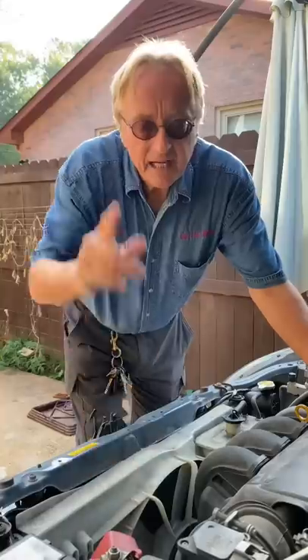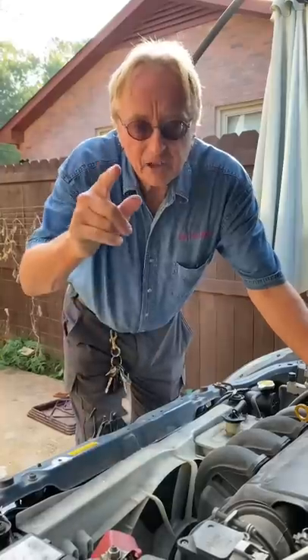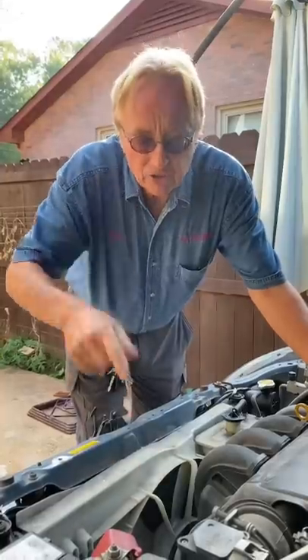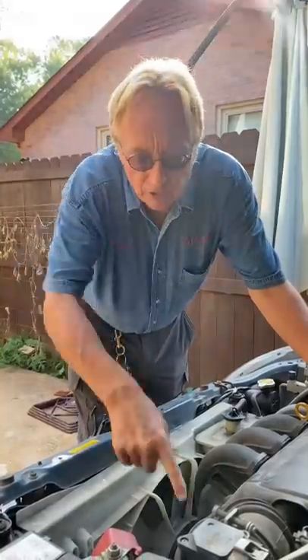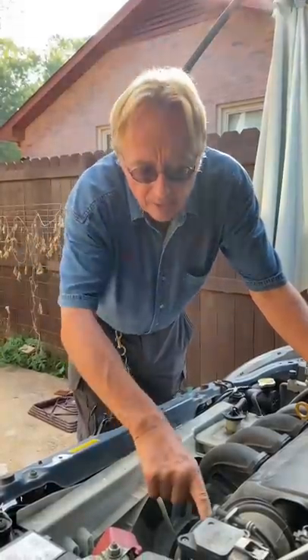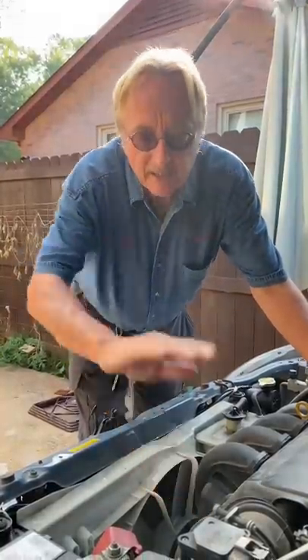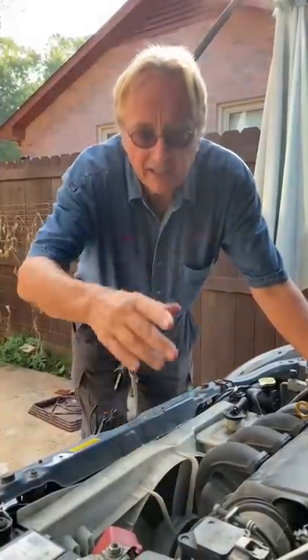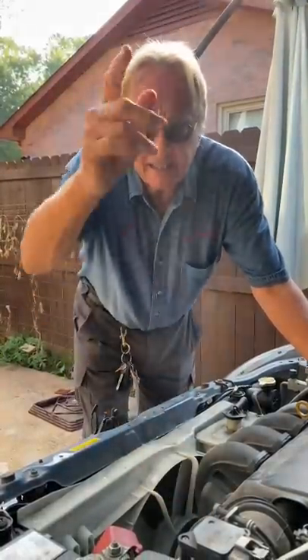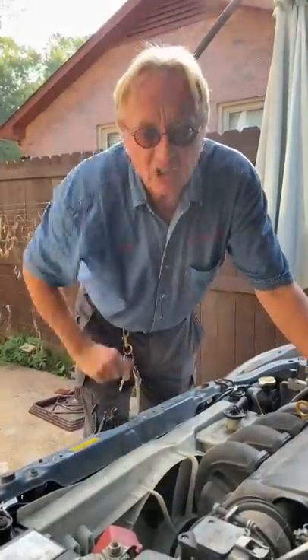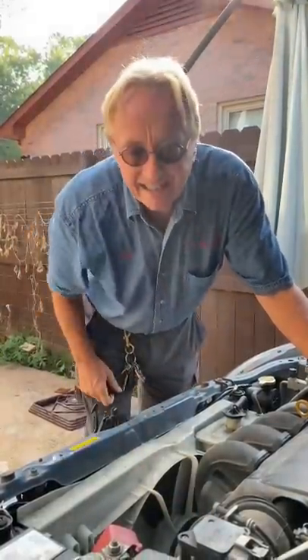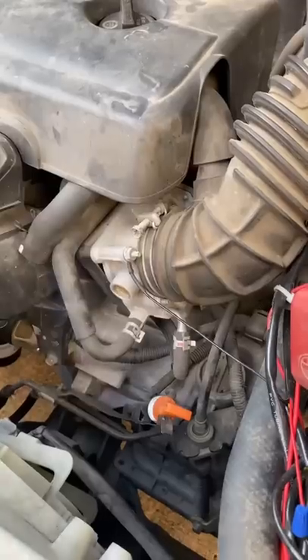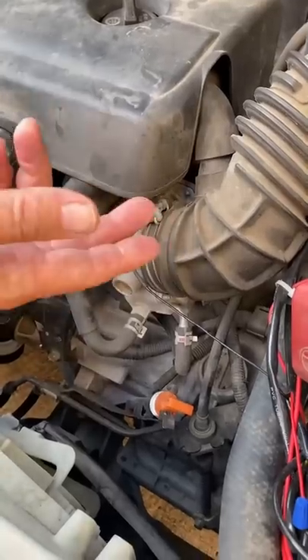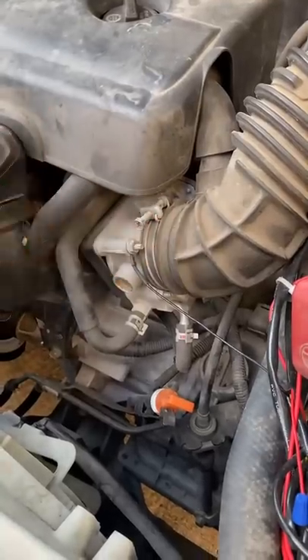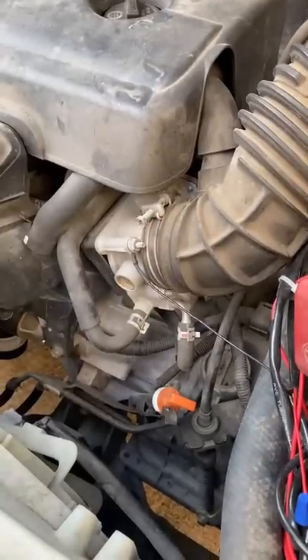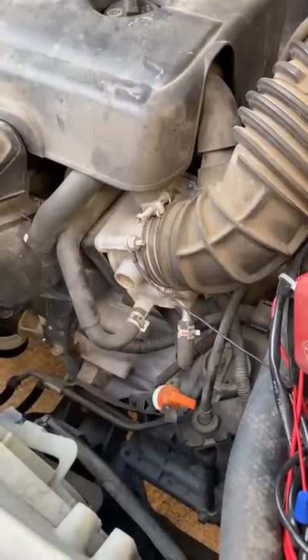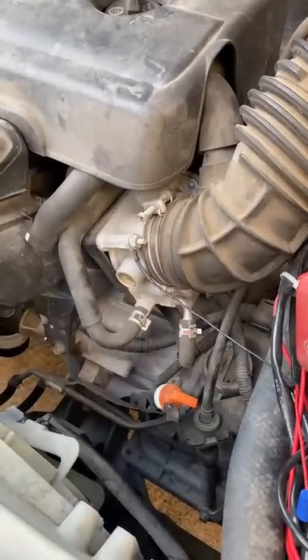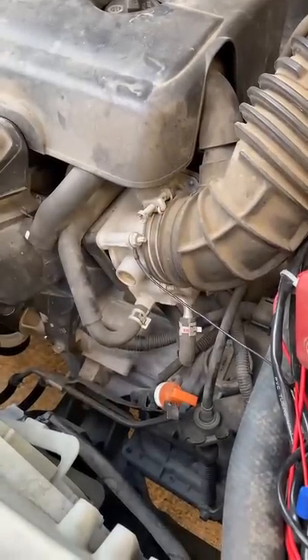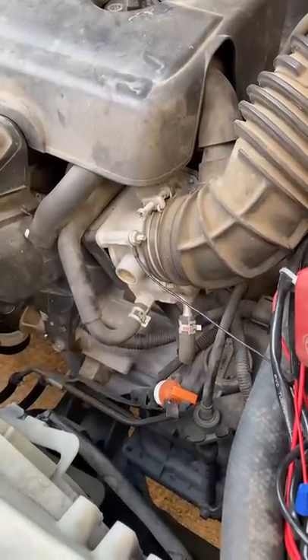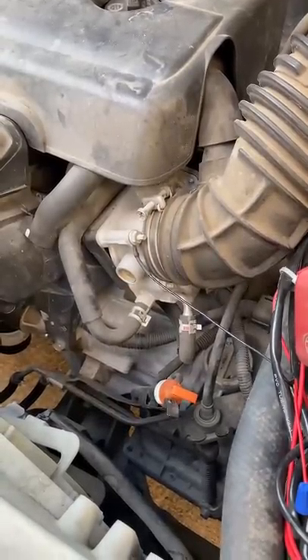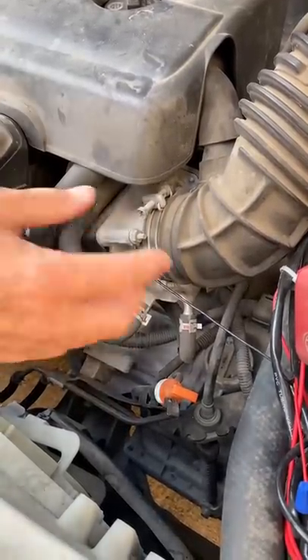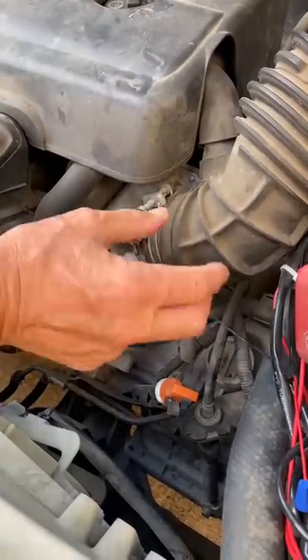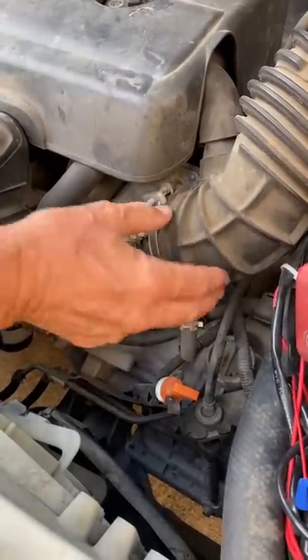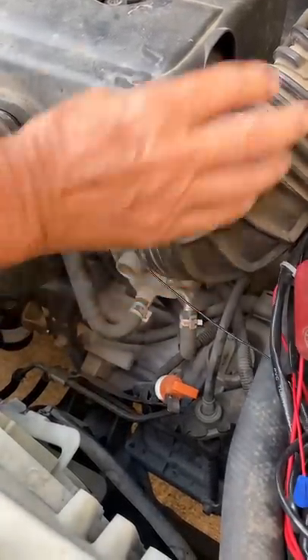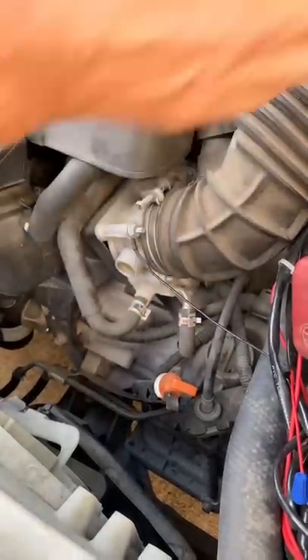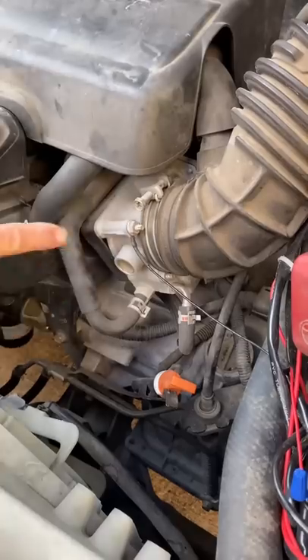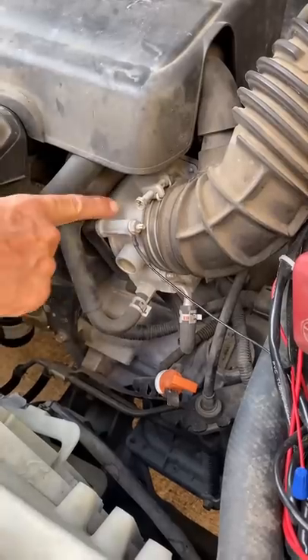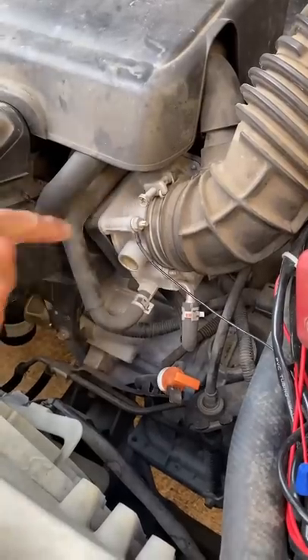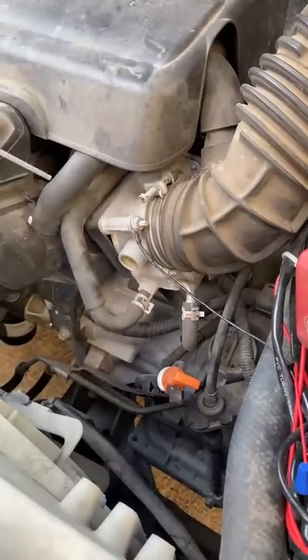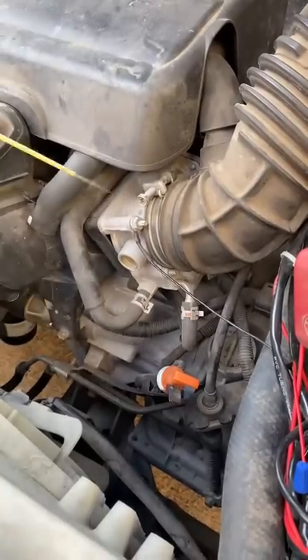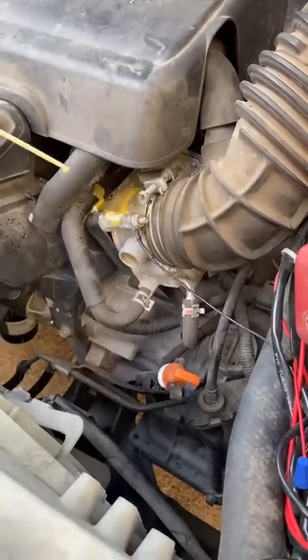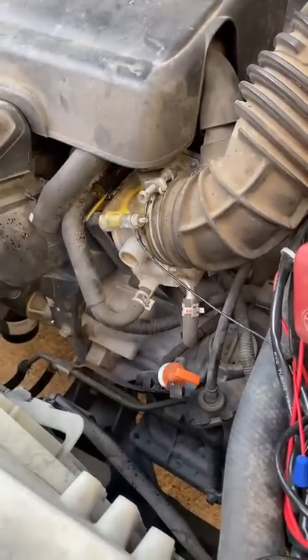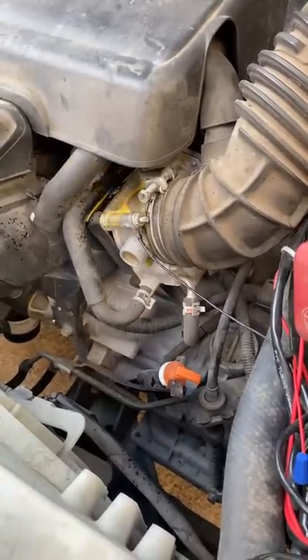That often occurs because your throttle plate is sticking and needs cleaning. There's a whole video on it on YouTube you can watch, but basically you take the air duct off and spray clean the throttle with spray cleaner.